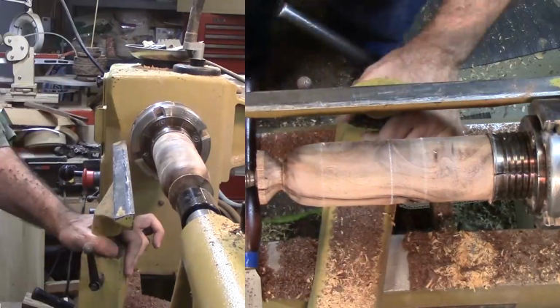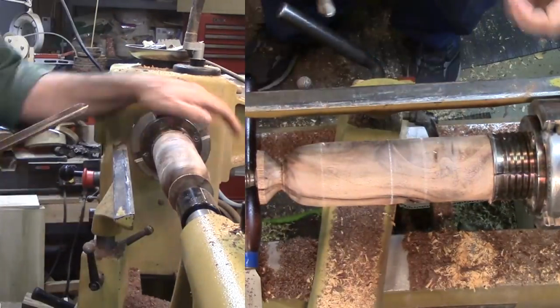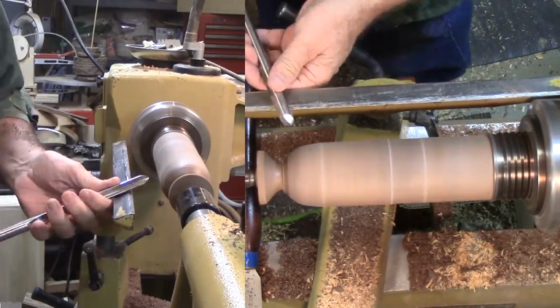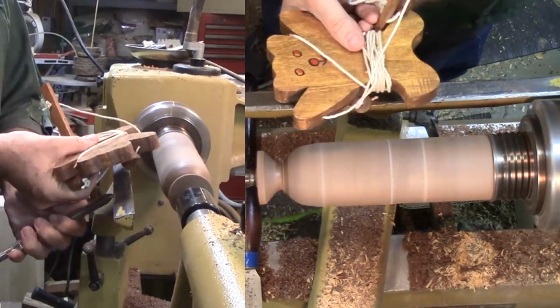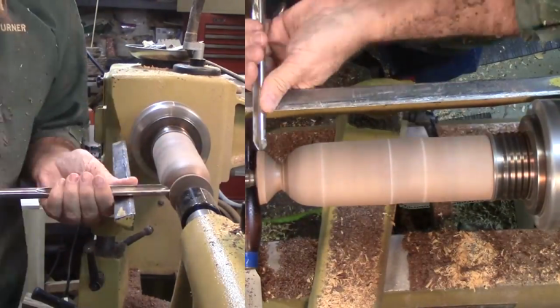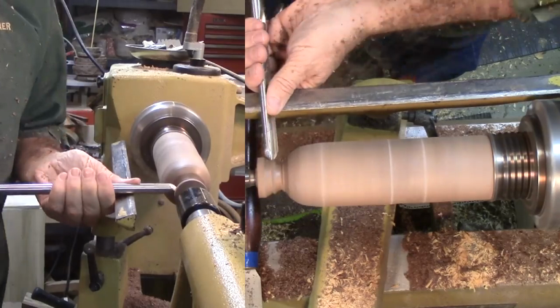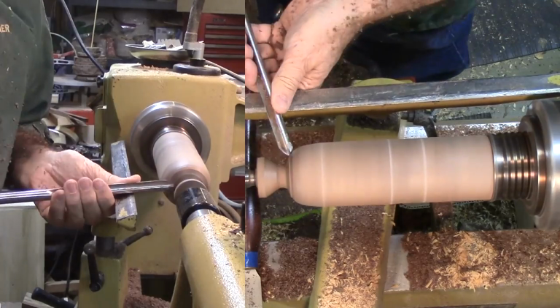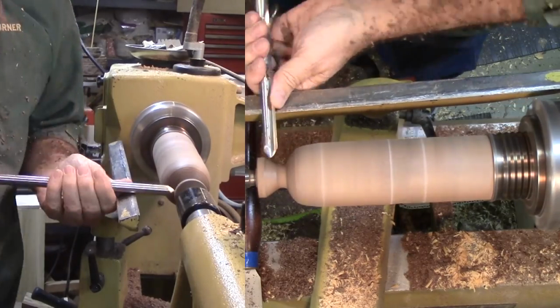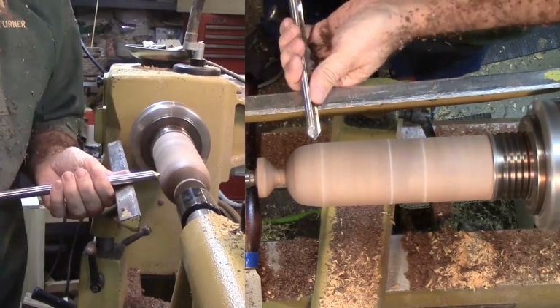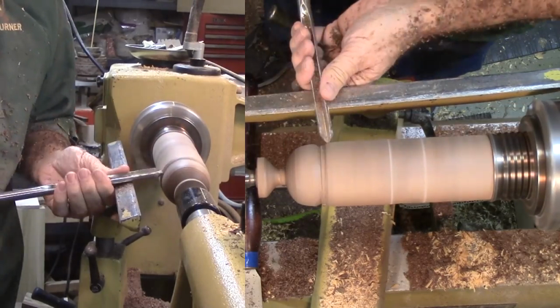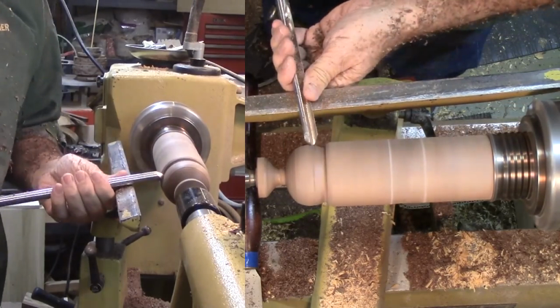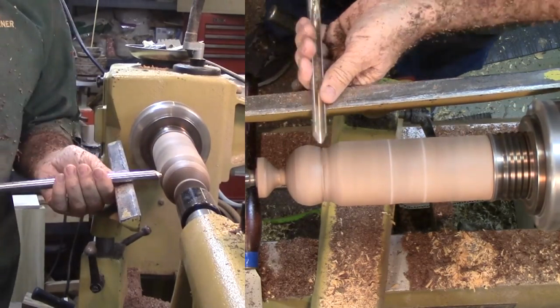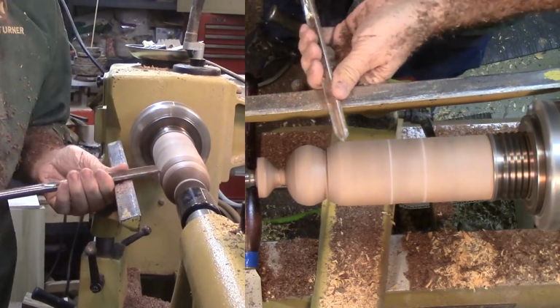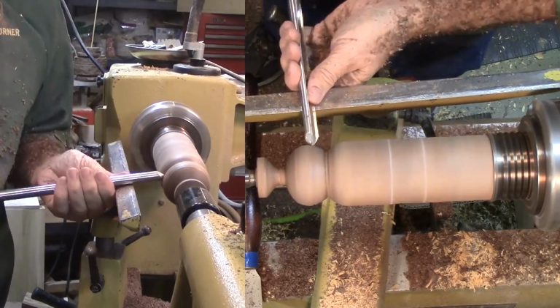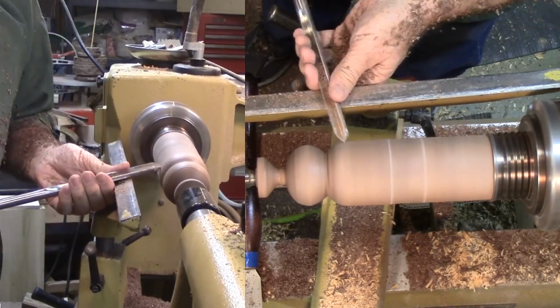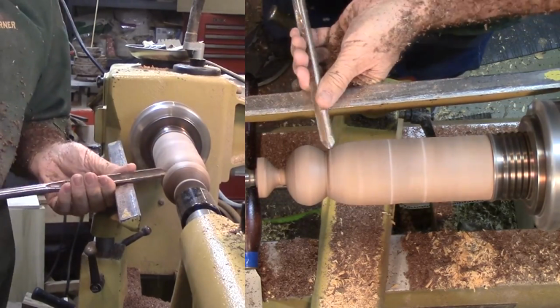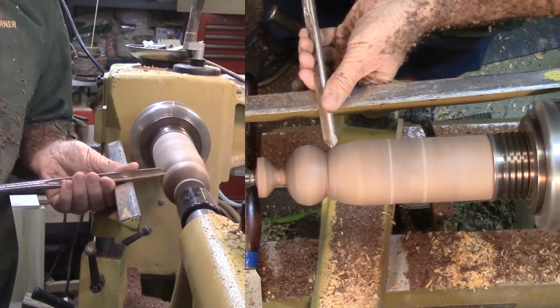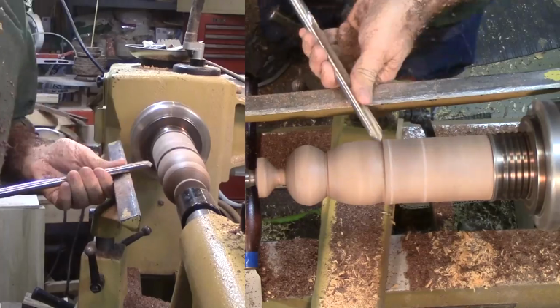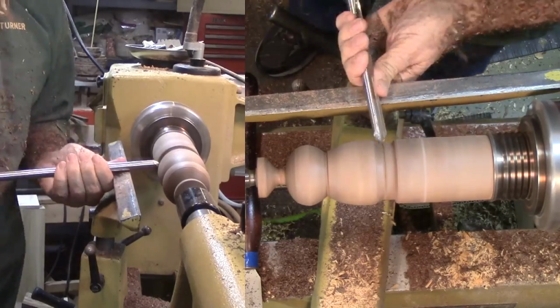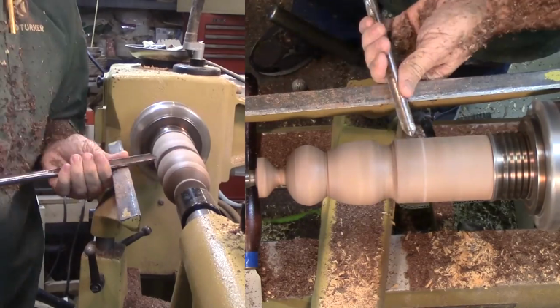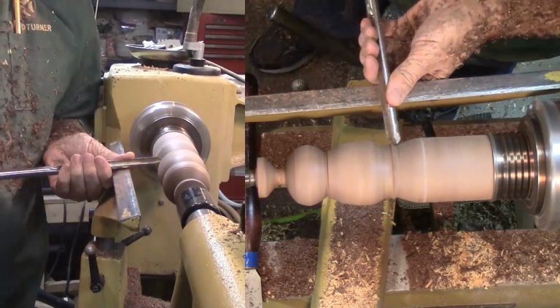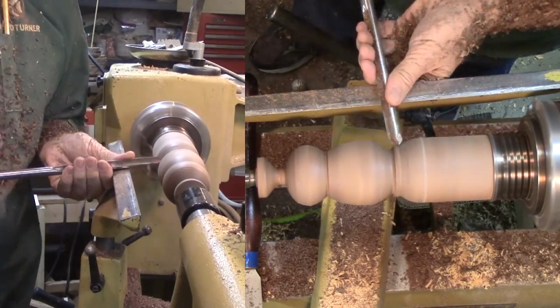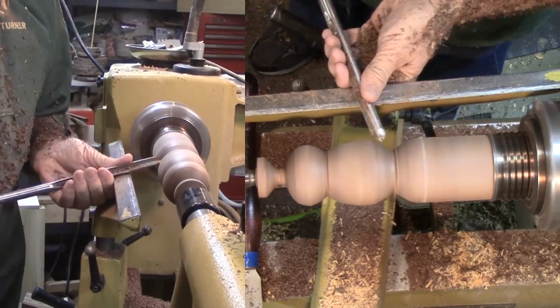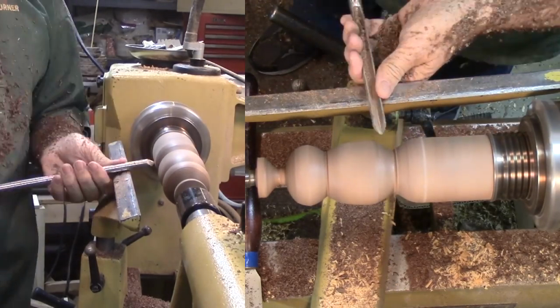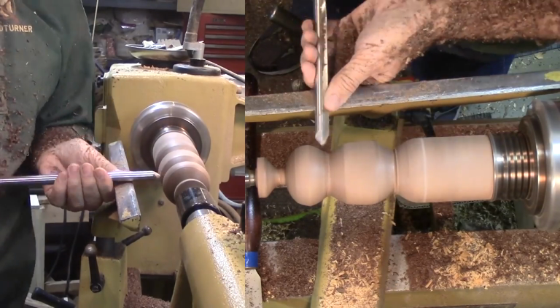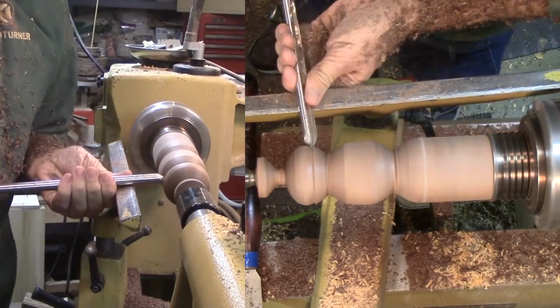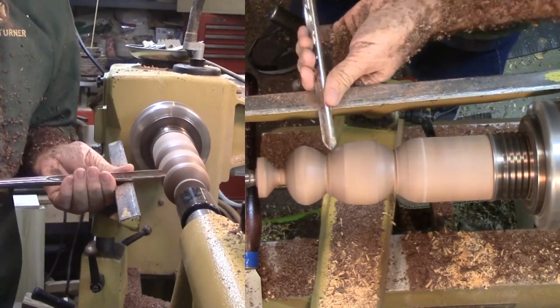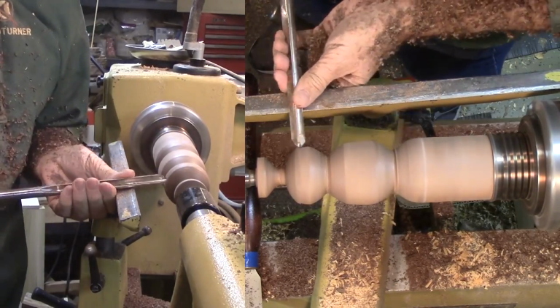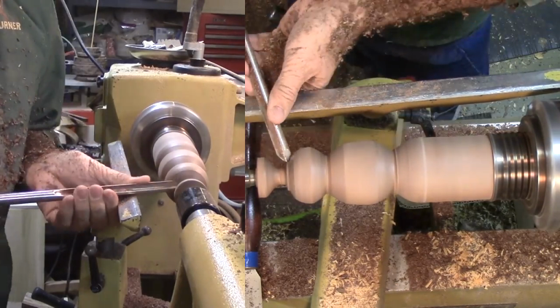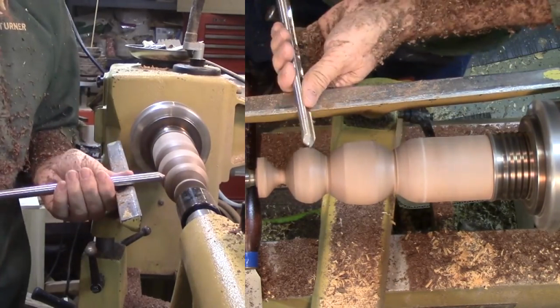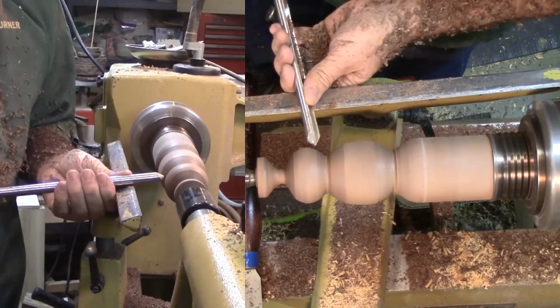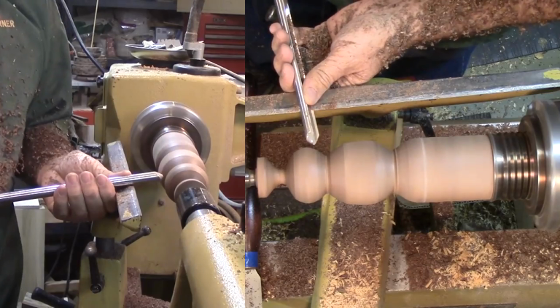Then on to finish the body. I switched to a large skew to get a smoother cut — I still need some skew practice; it still gets away from me sometimes. Then a little rough sanding since I'll be doing more work on the body later.